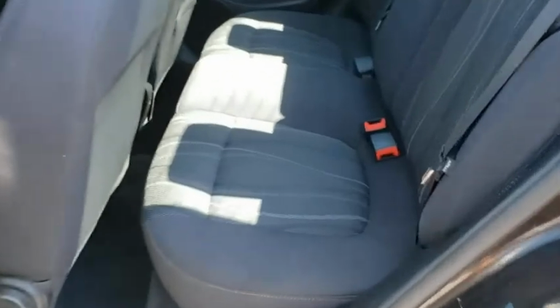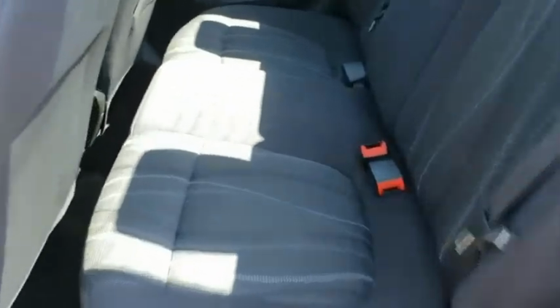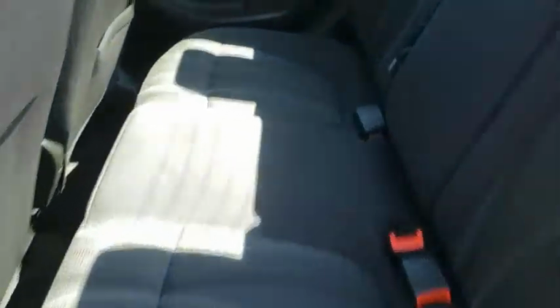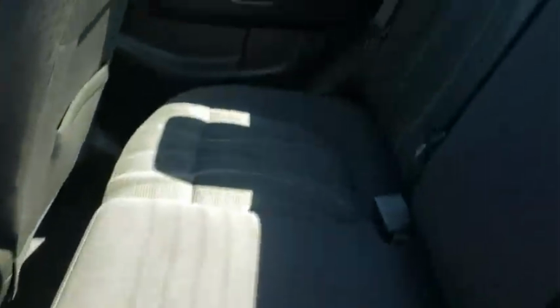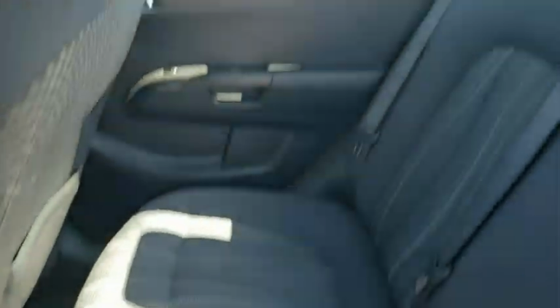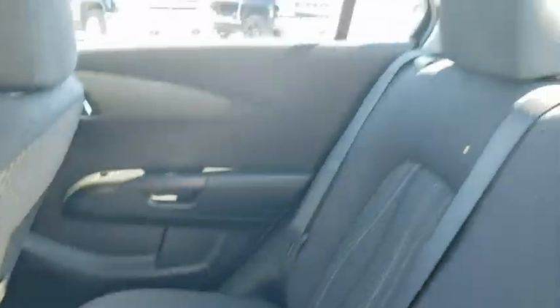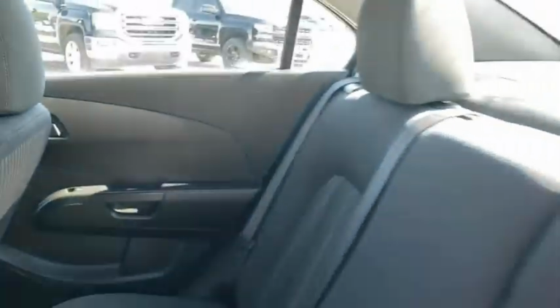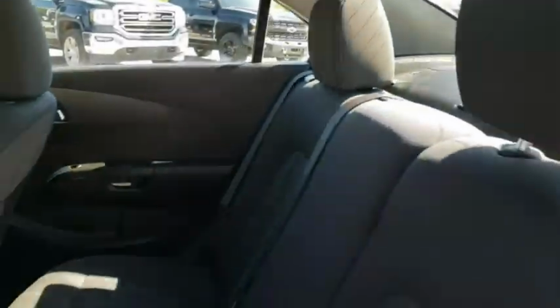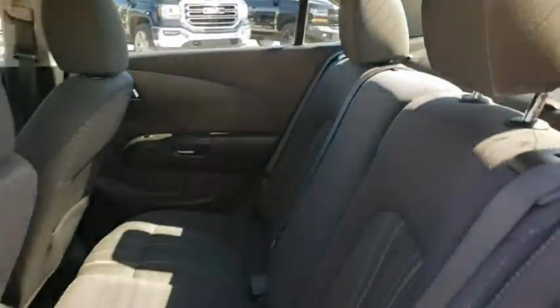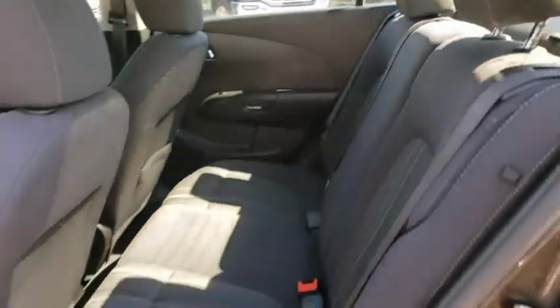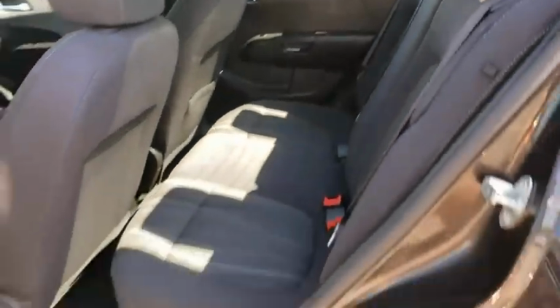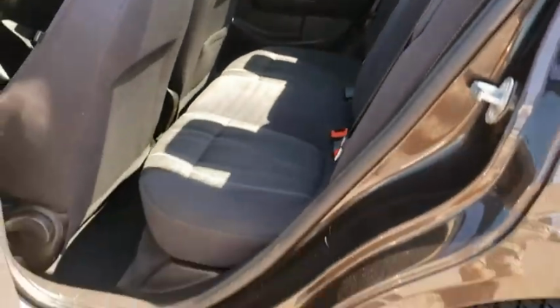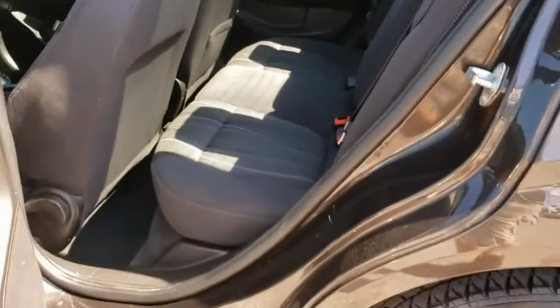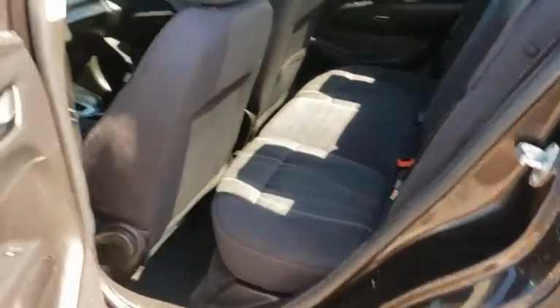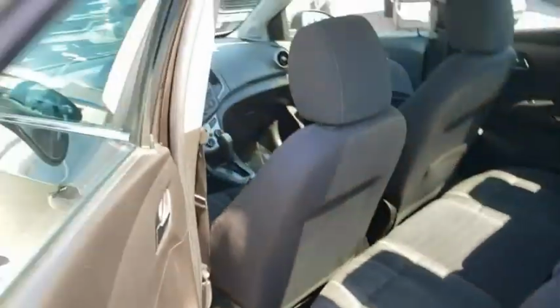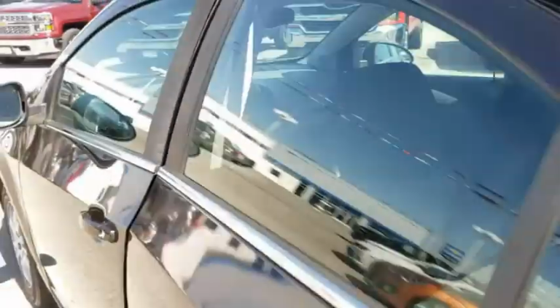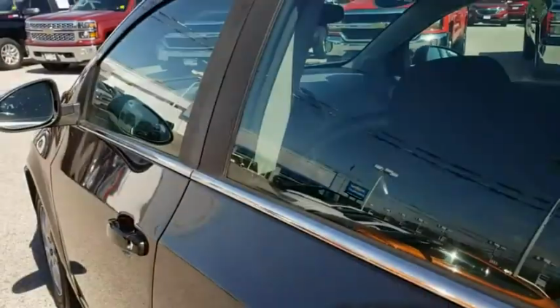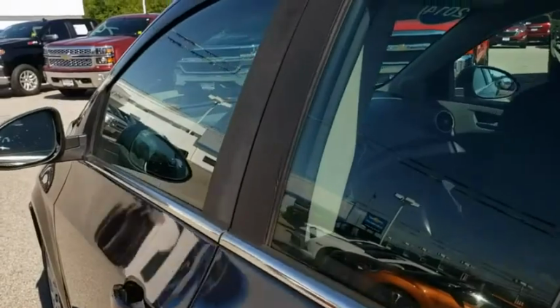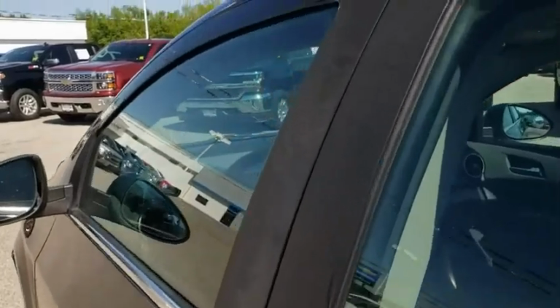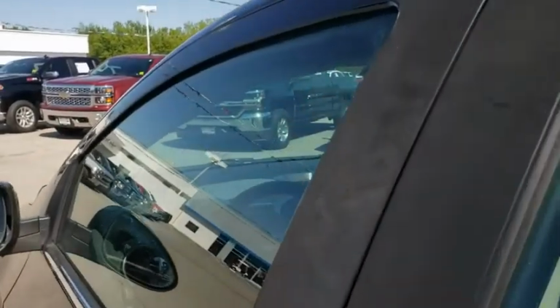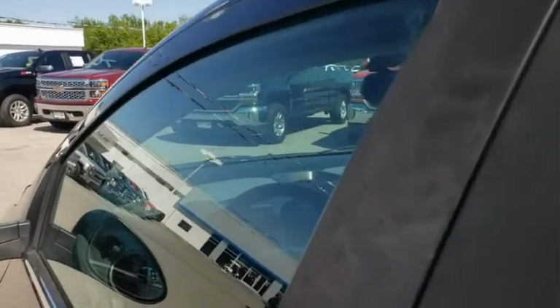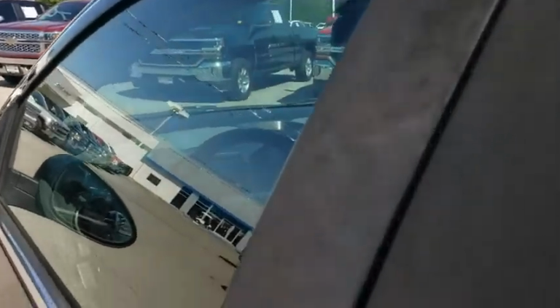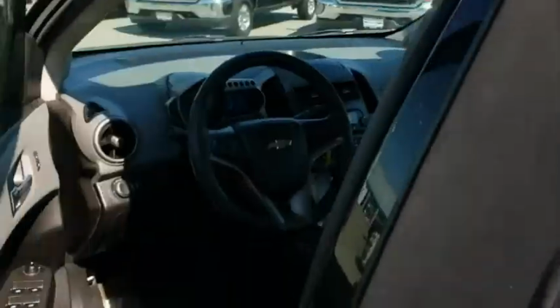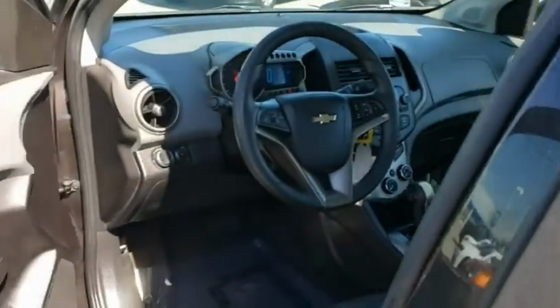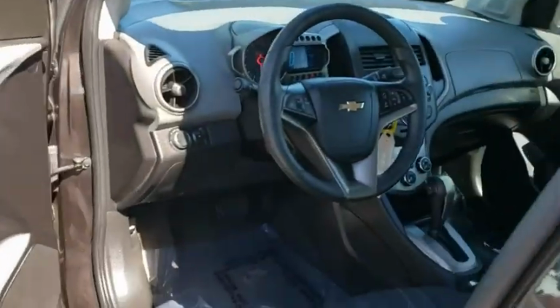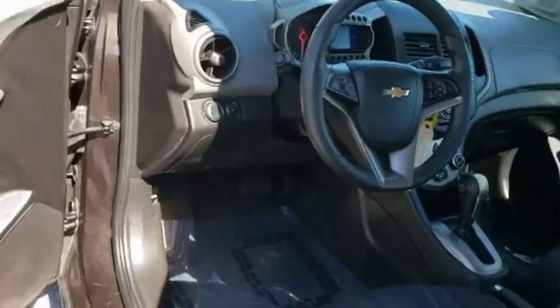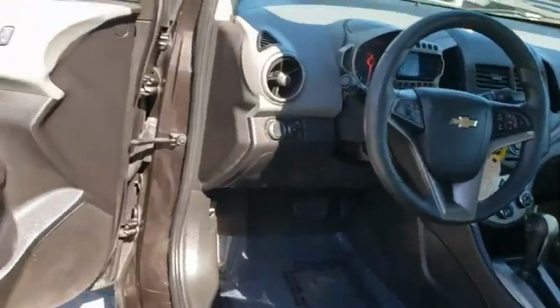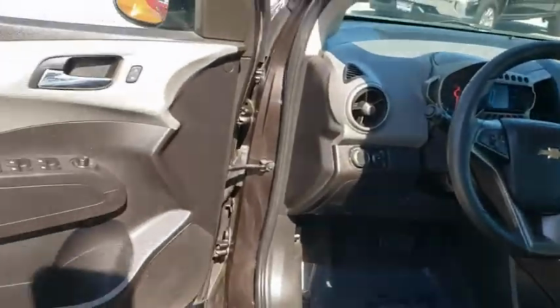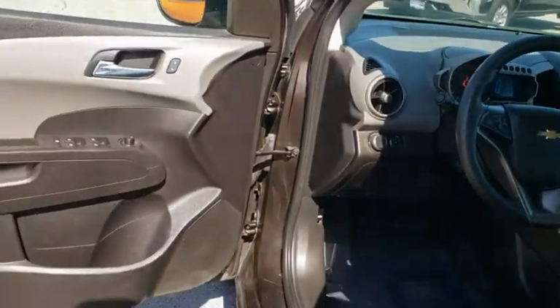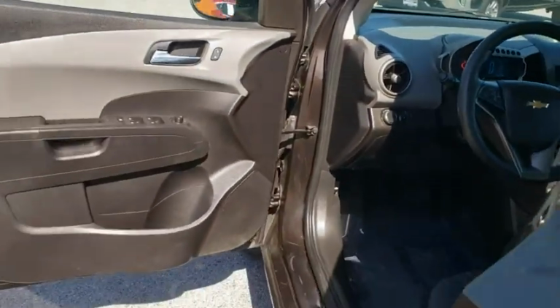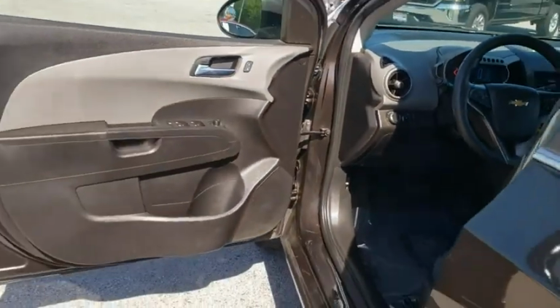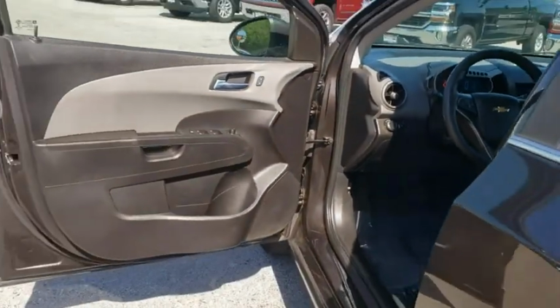Cruise control, floor mats, aluminum wheels, AM FM stereo radio, rear defrost, front wheel drive, bucket seats, CD player, power windows, power door locks.